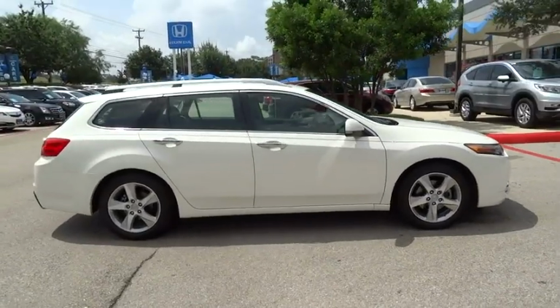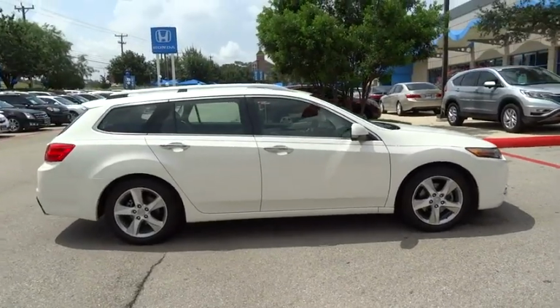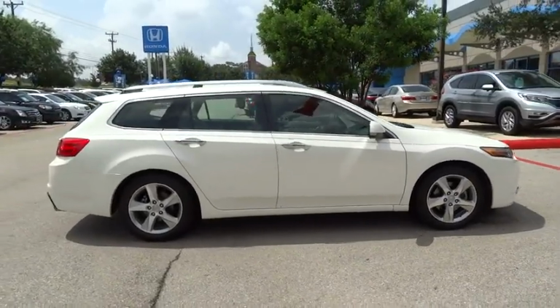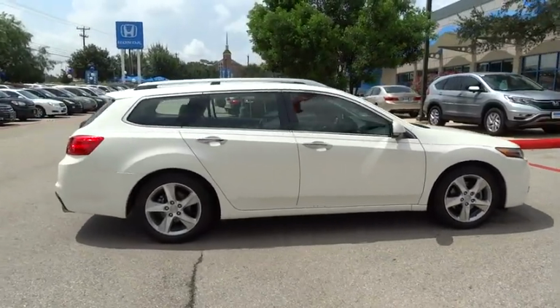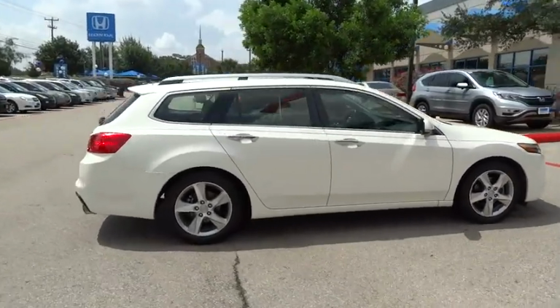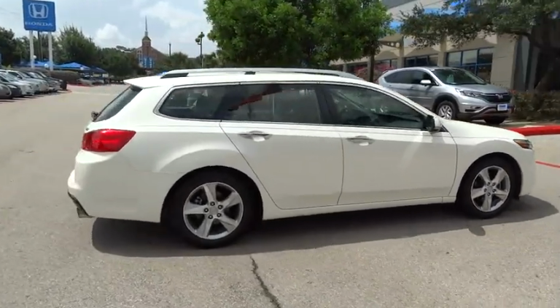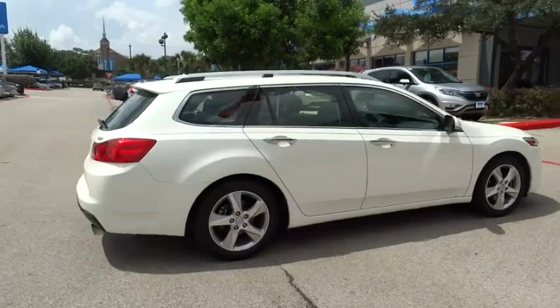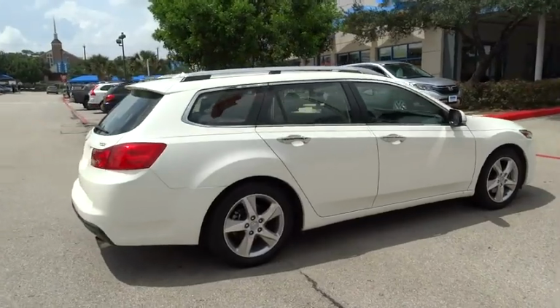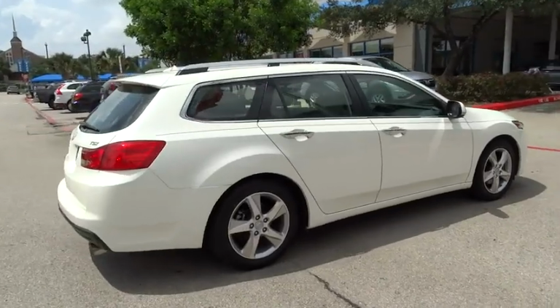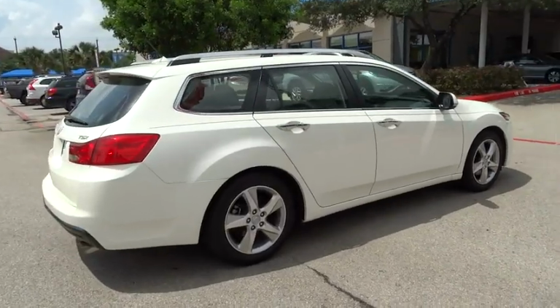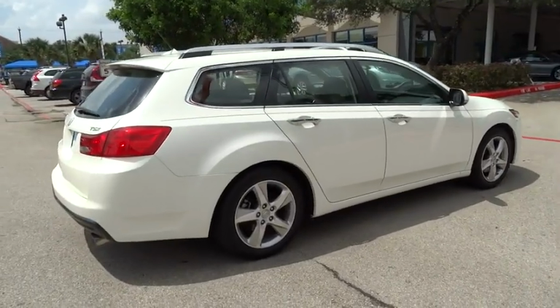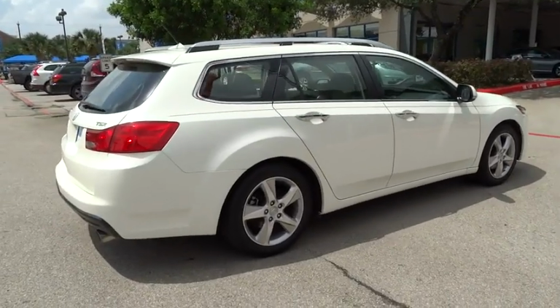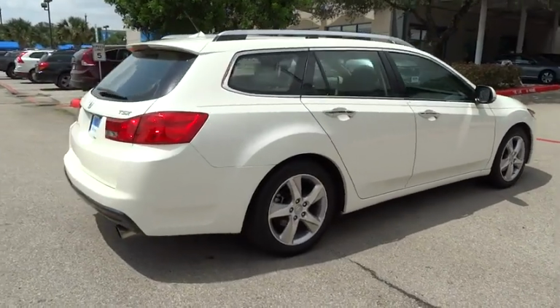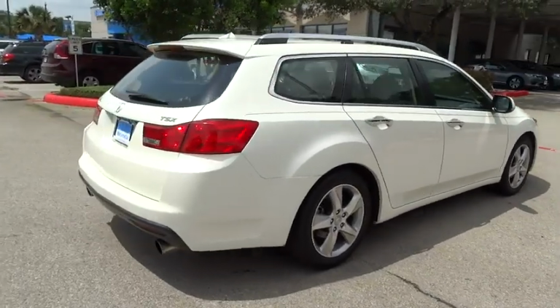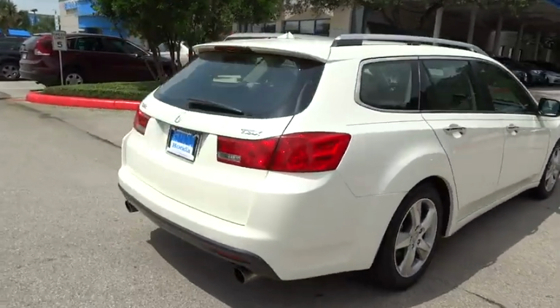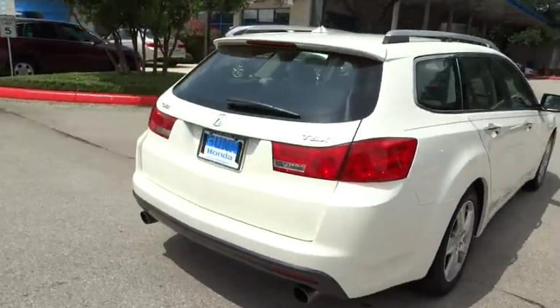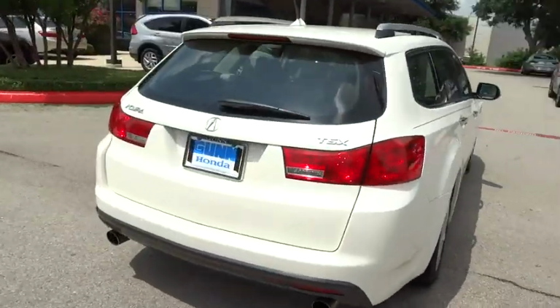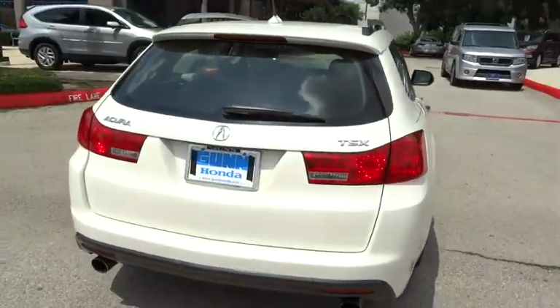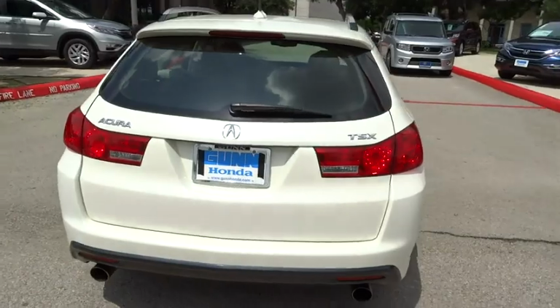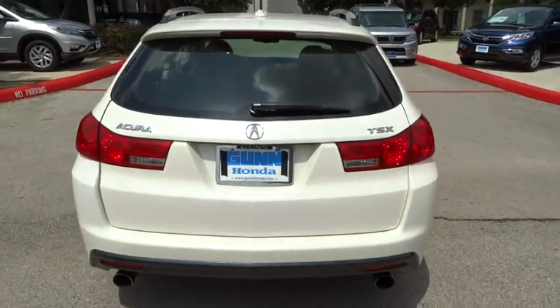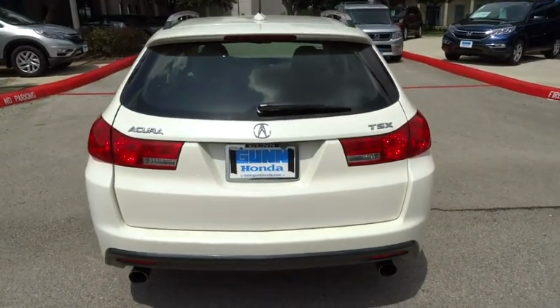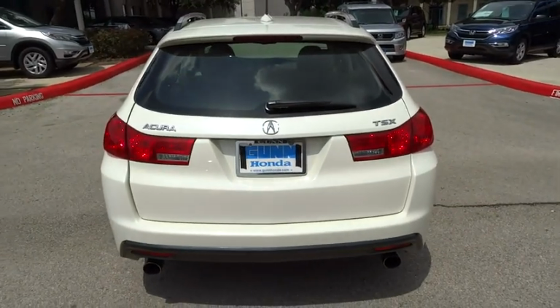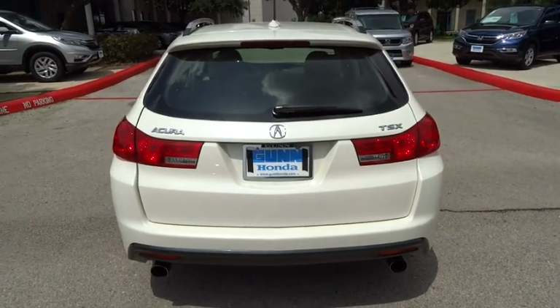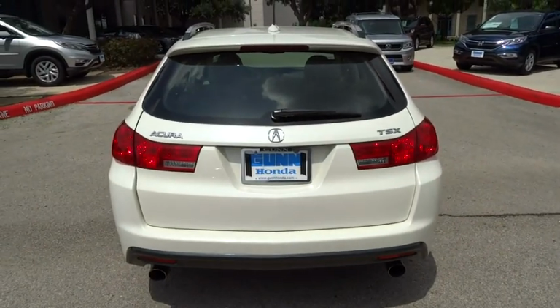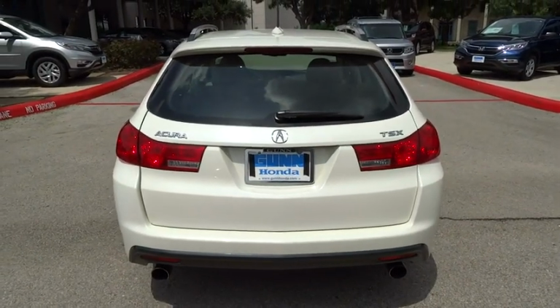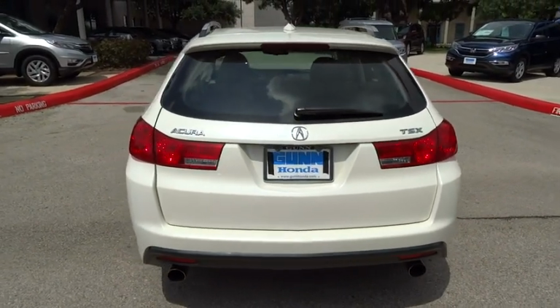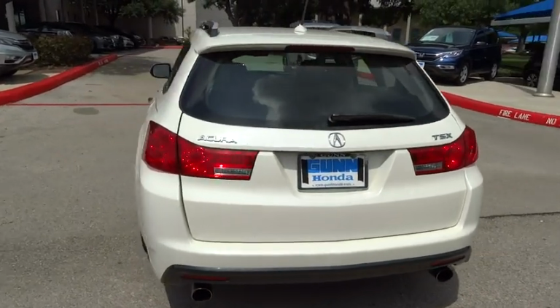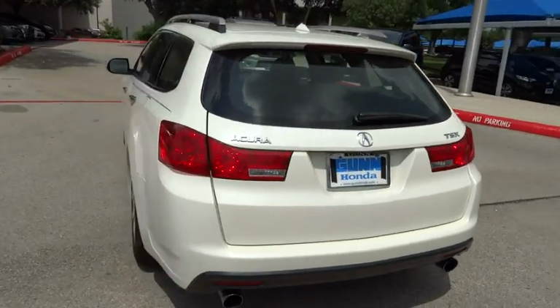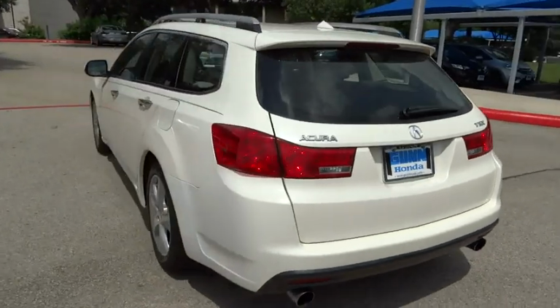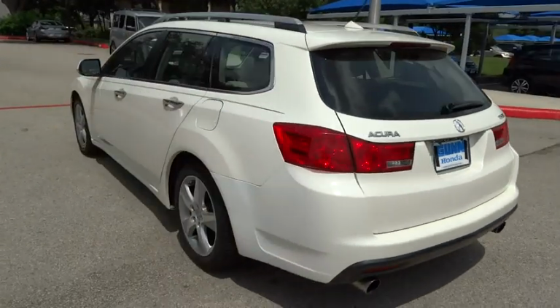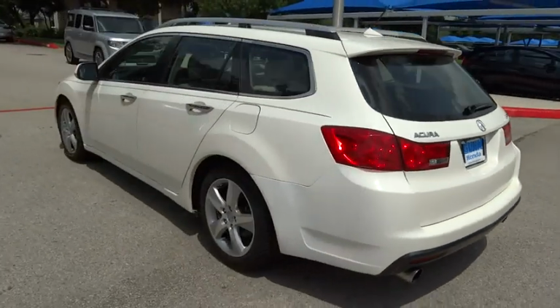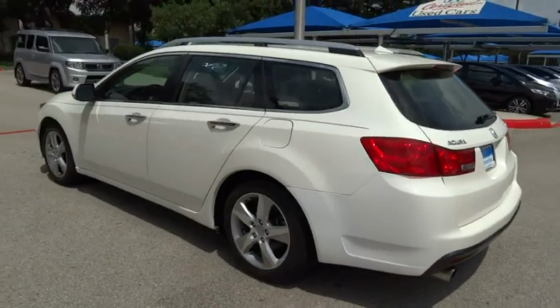Traction control, keyless entry, anti-lock braking system, navigation system, stability control, power passenger seat, steering wheel audio control, moonroof, Bluetooth, backup camera.